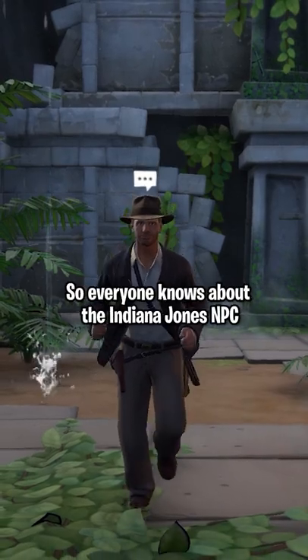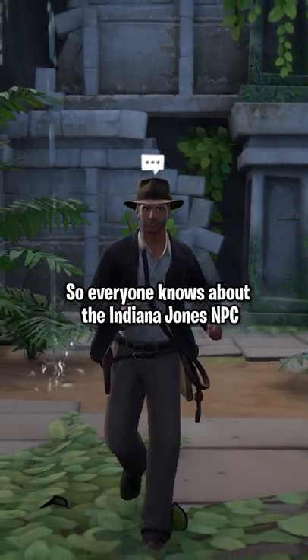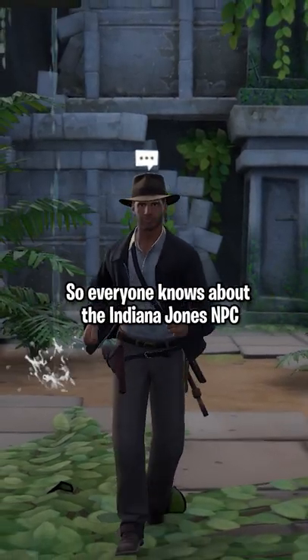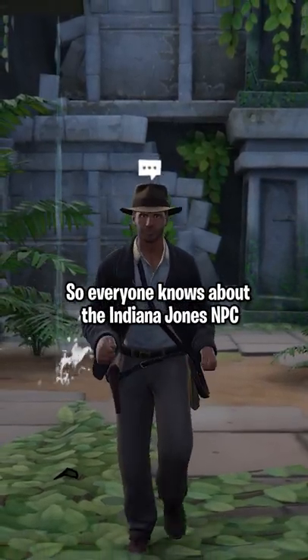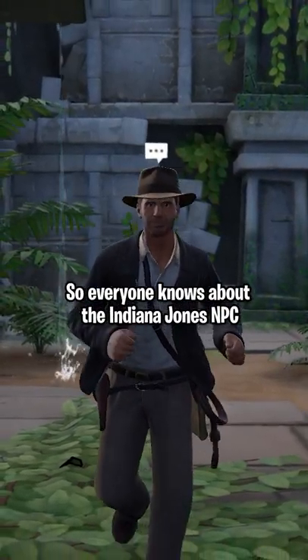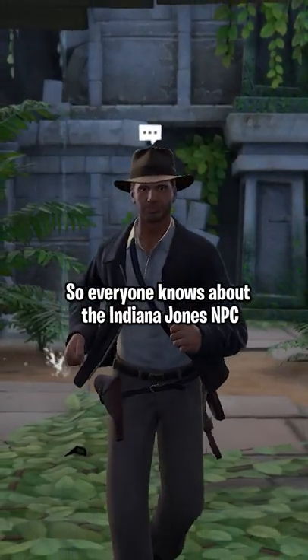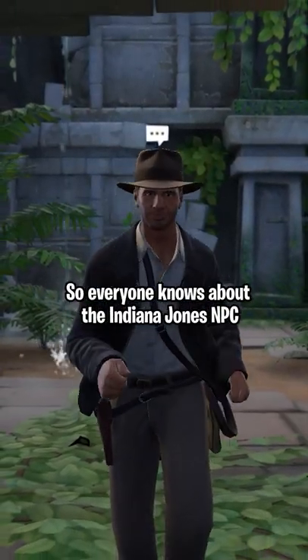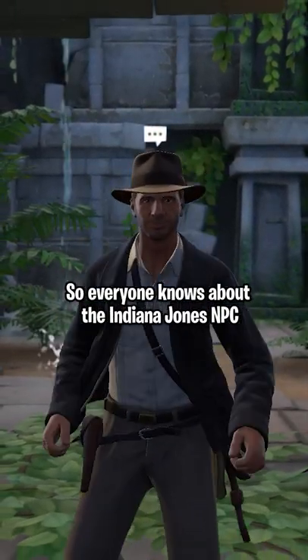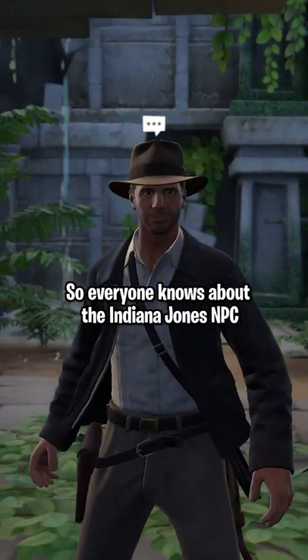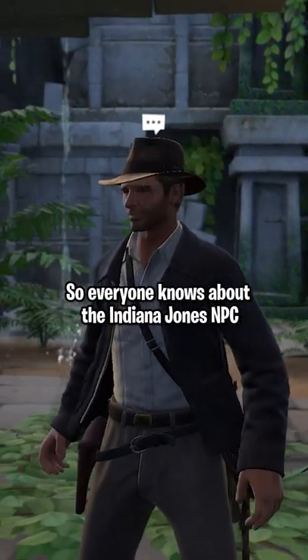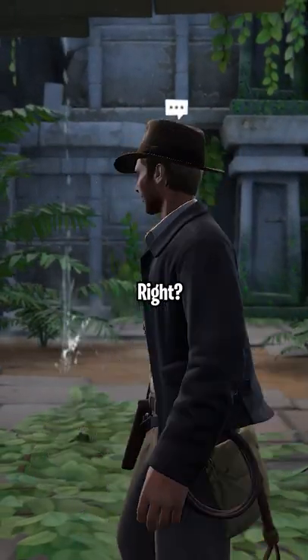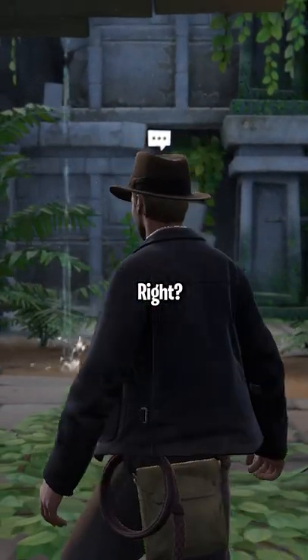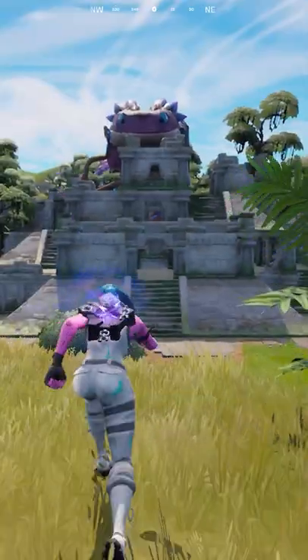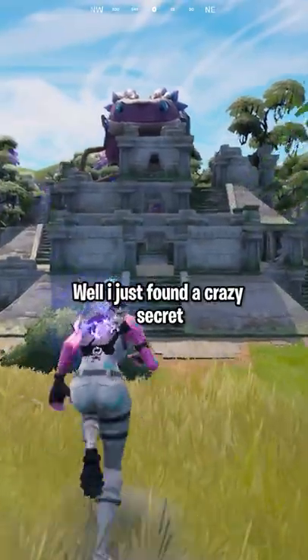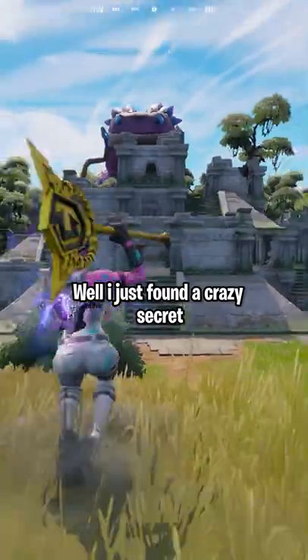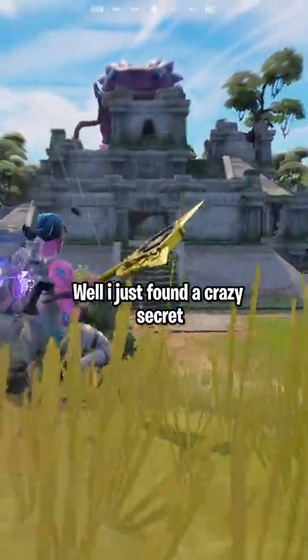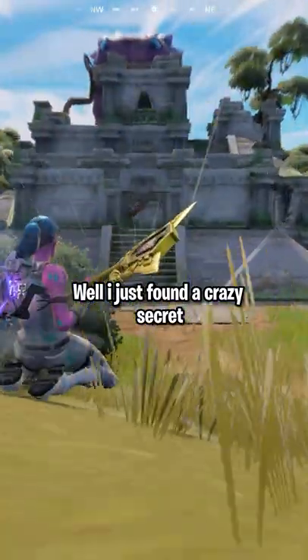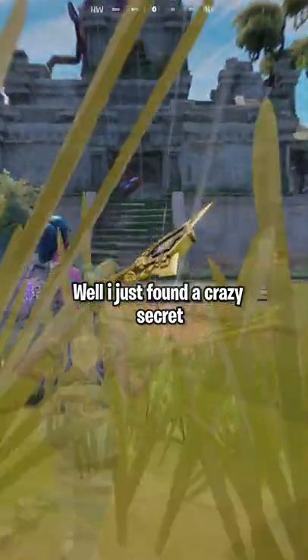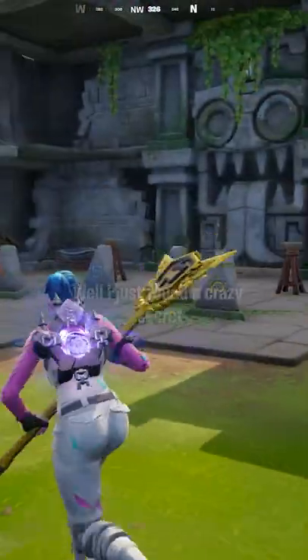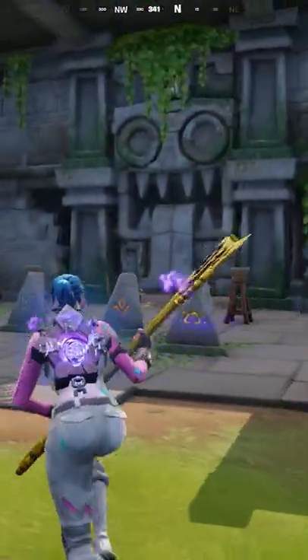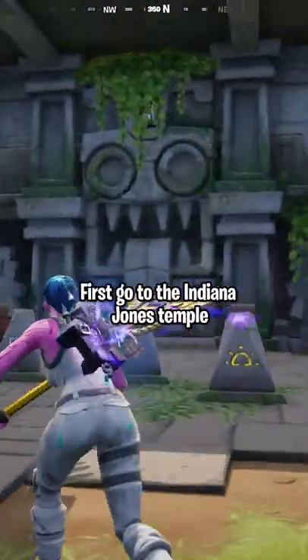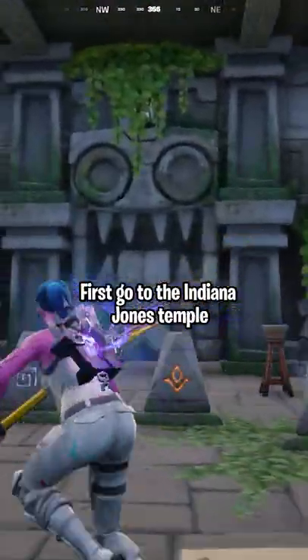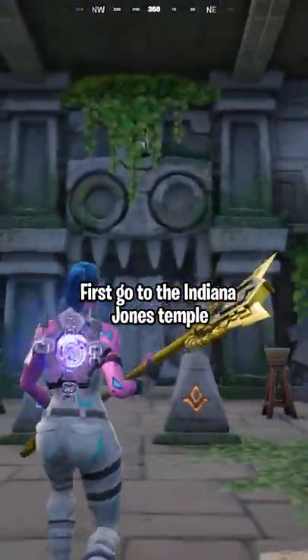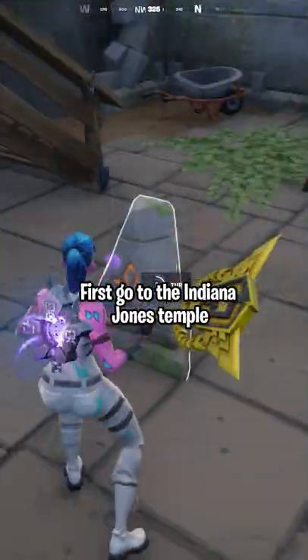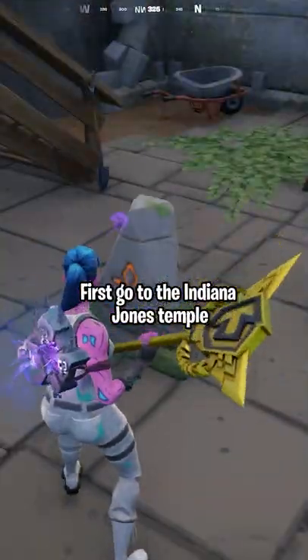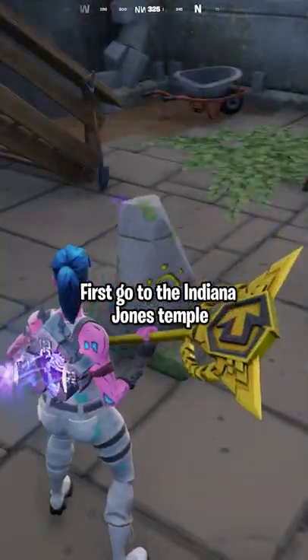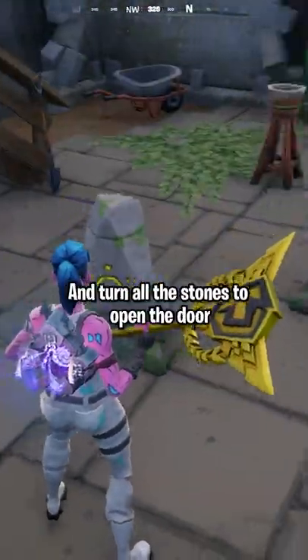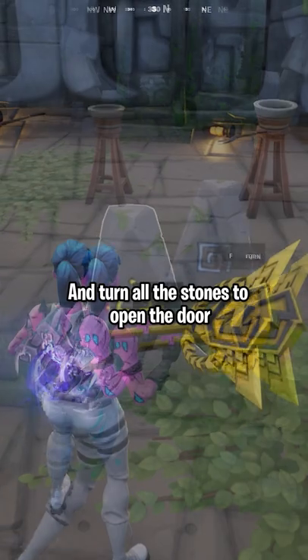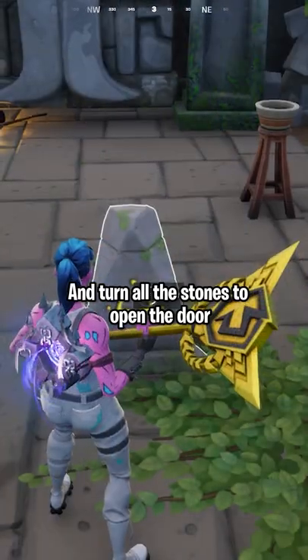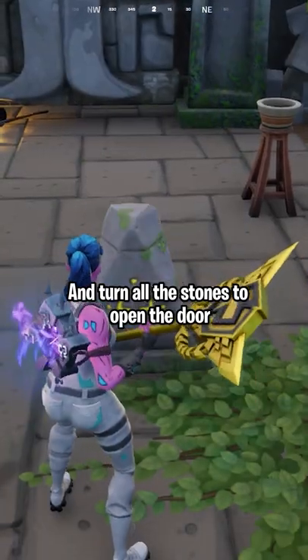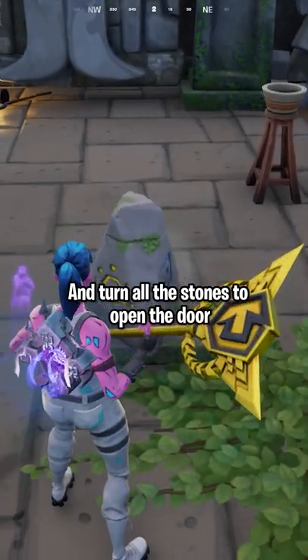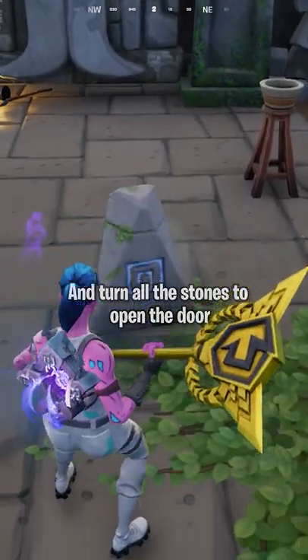So everyone knows about the Indiana Jones NPC, right? Well, I just found a crazy secret. First, go to the Indiana Jones Temple and turn all the stones to open the door.